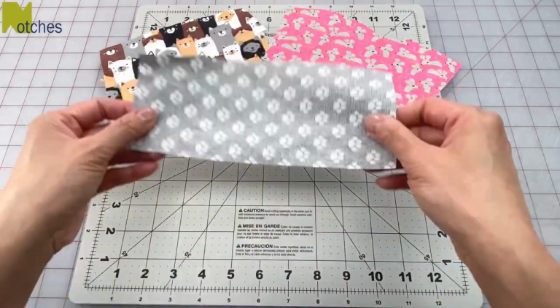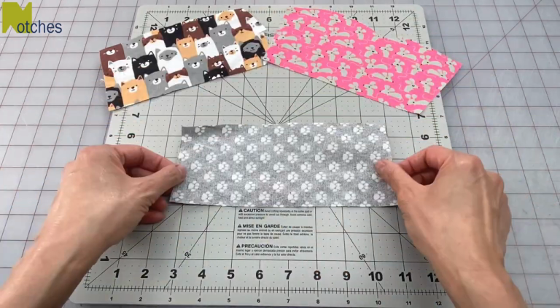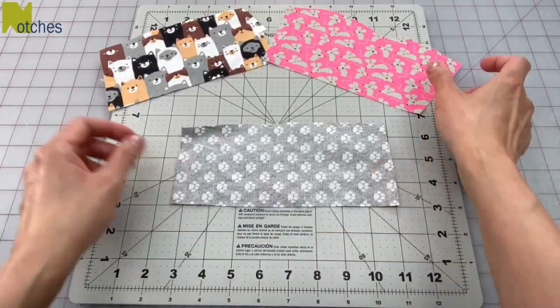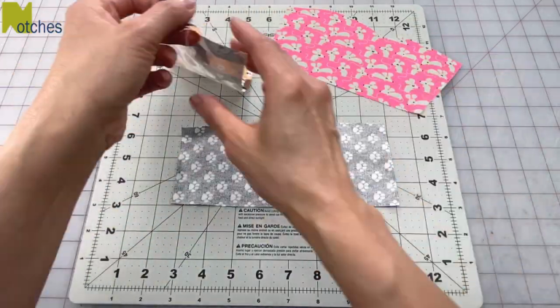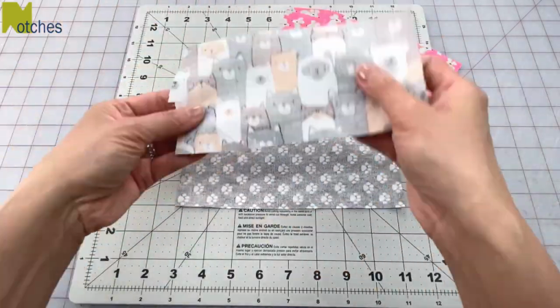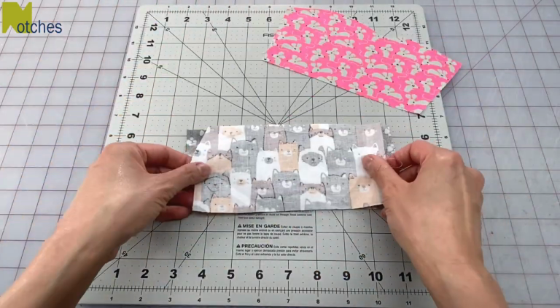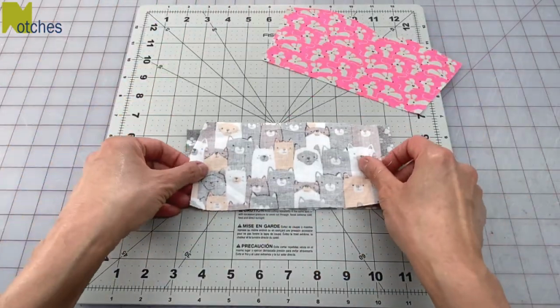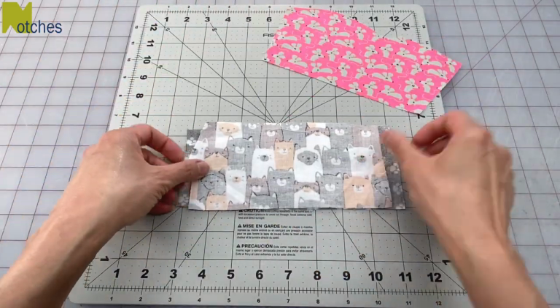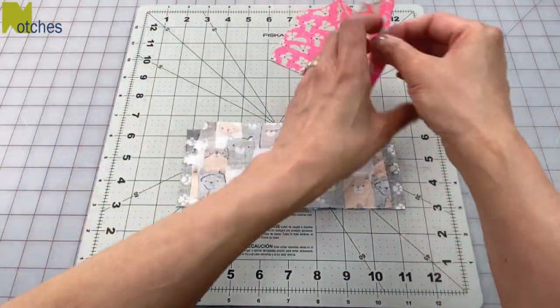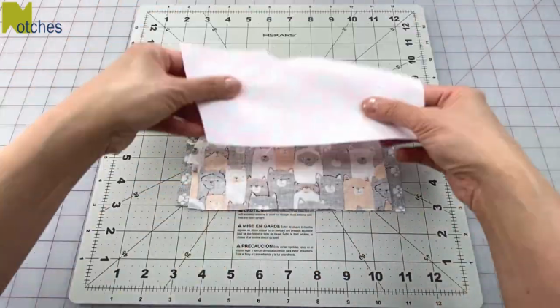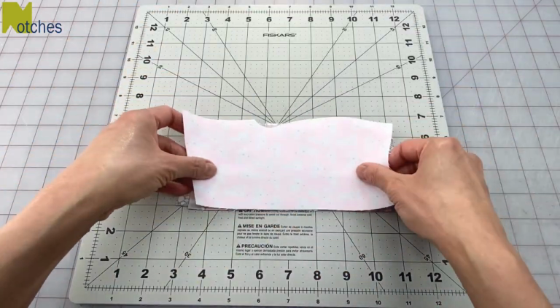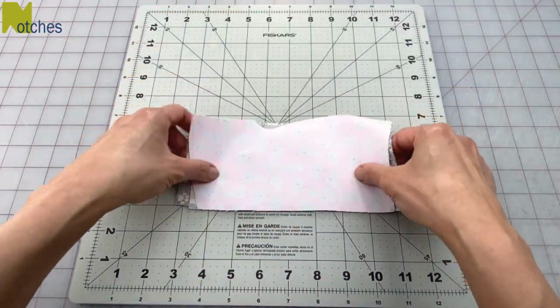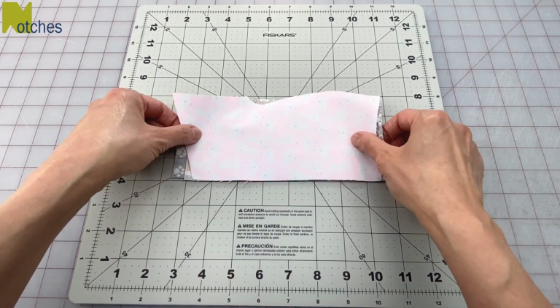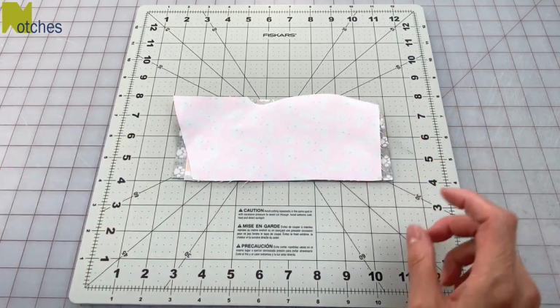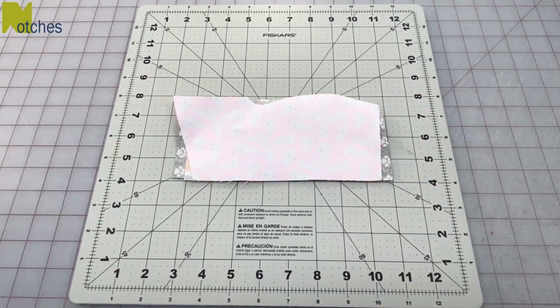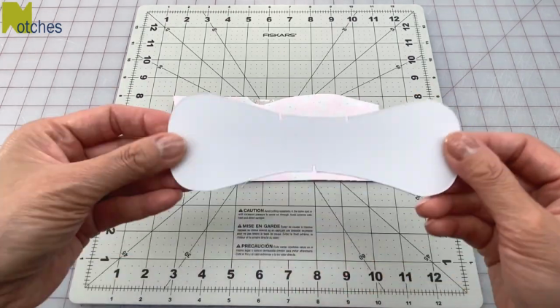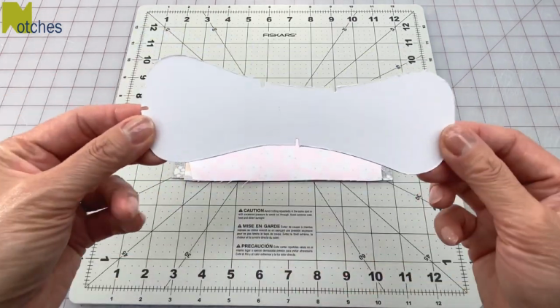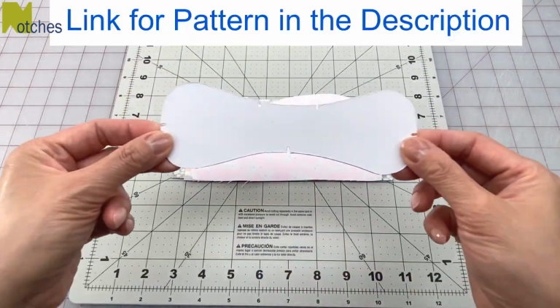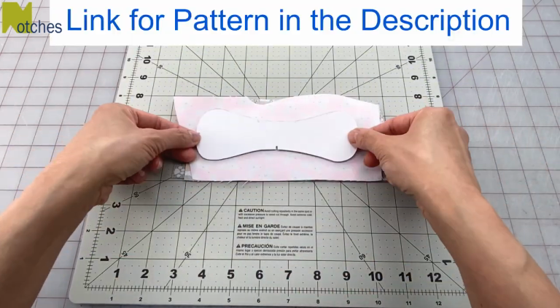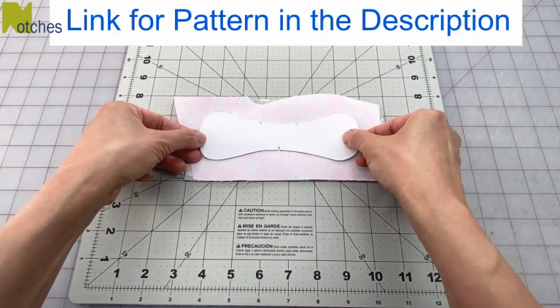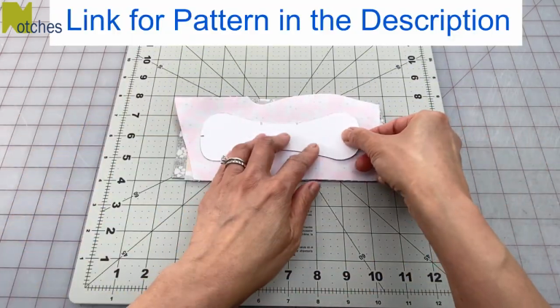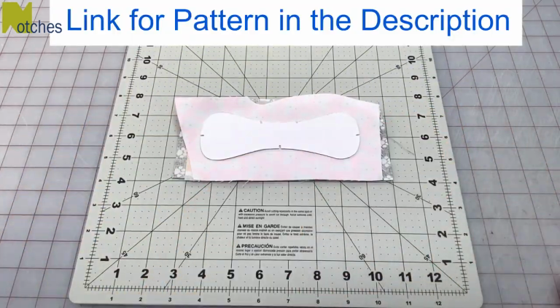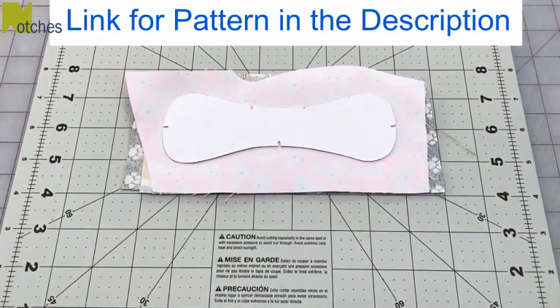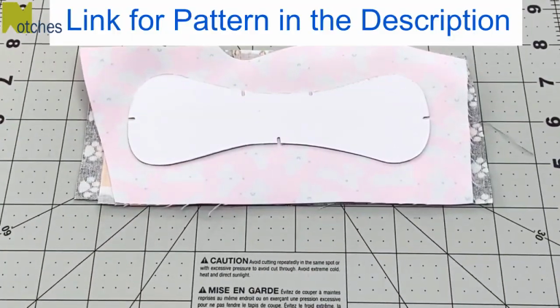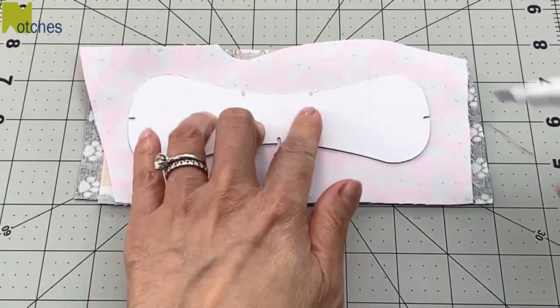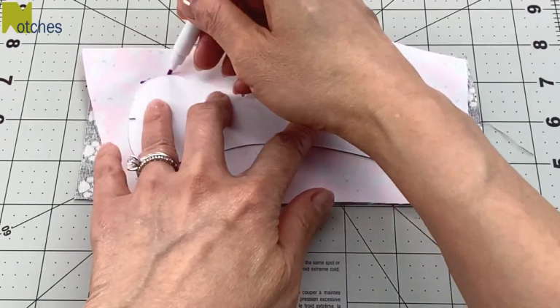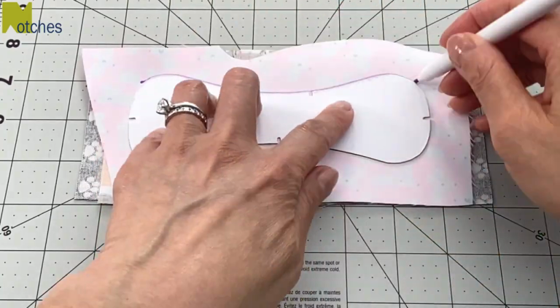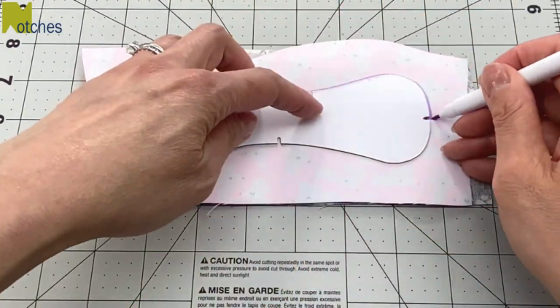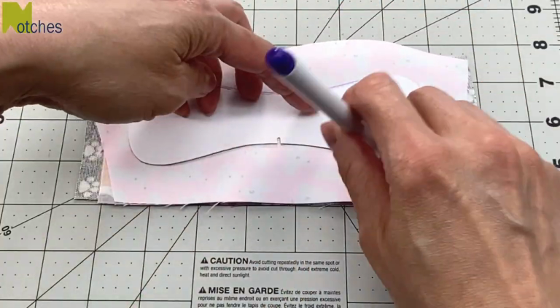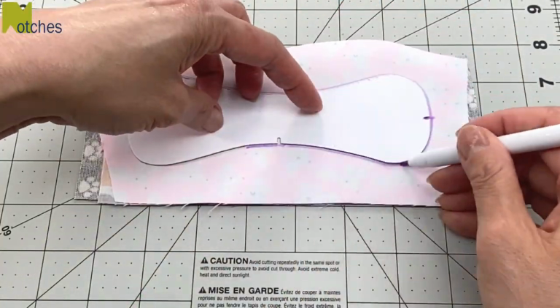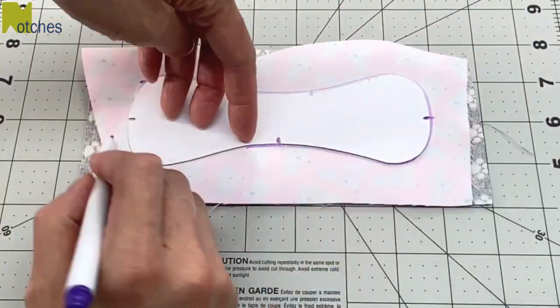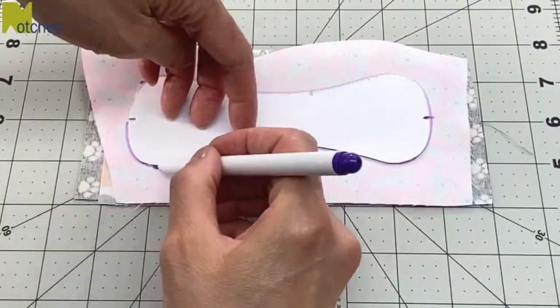Start by stacking three small pieces of fabric together. With the pattern traced onto cardboard, trace all around with the marking pen and also mark out all the notches.